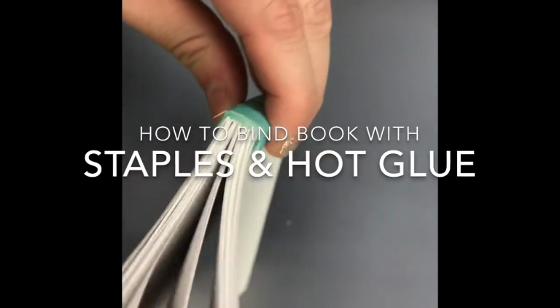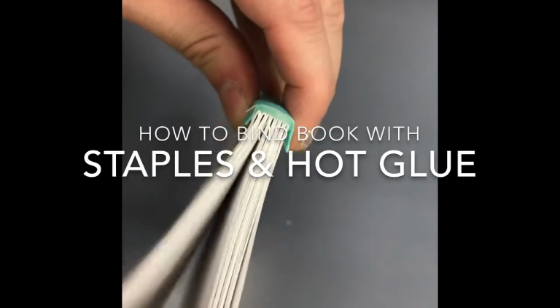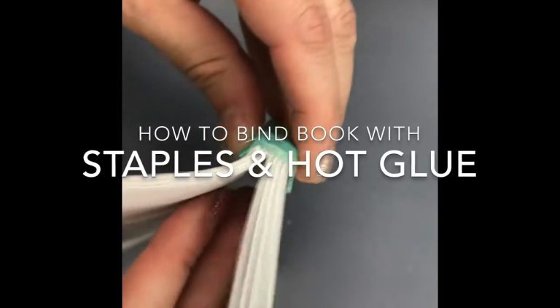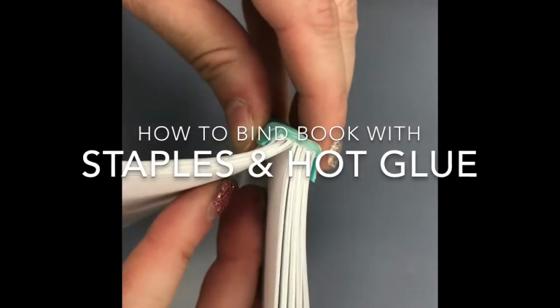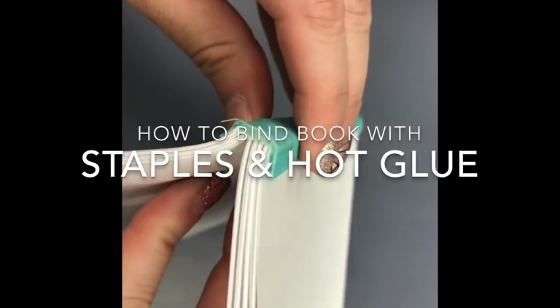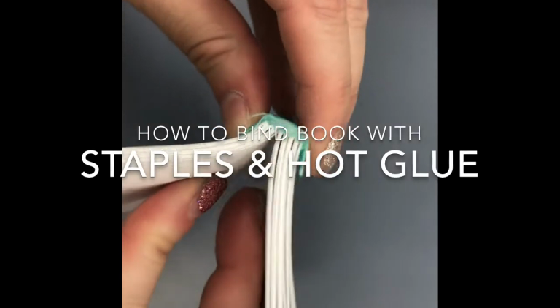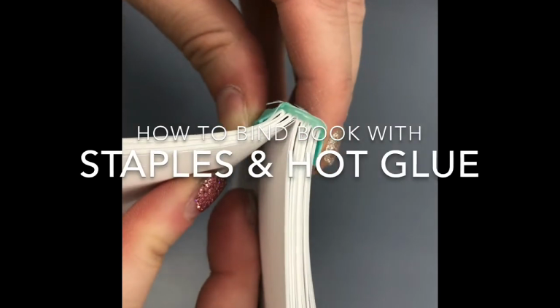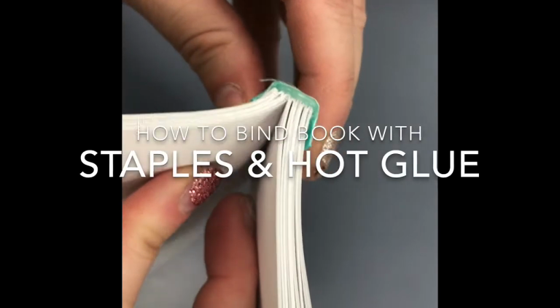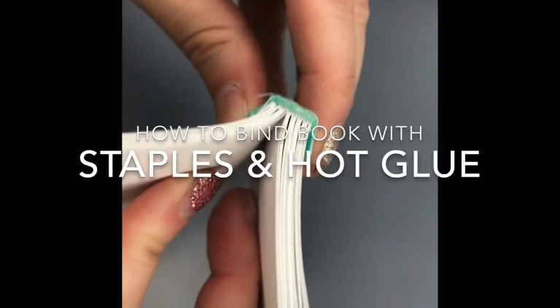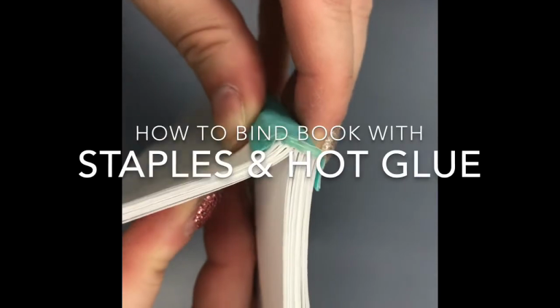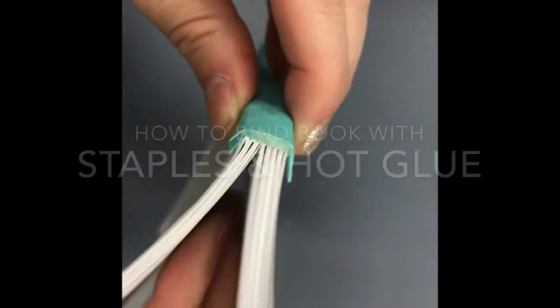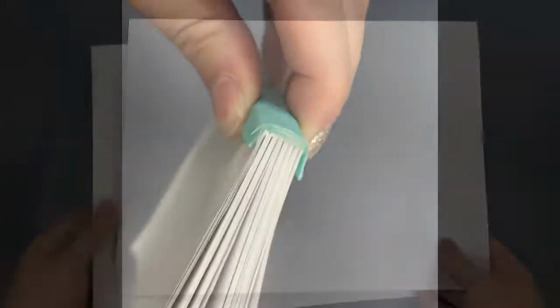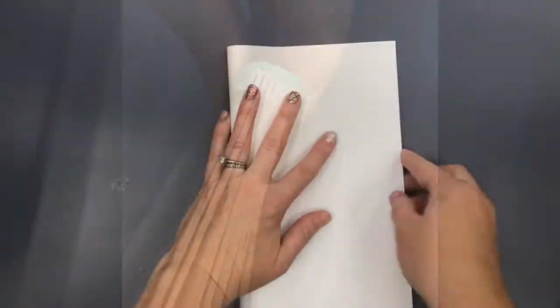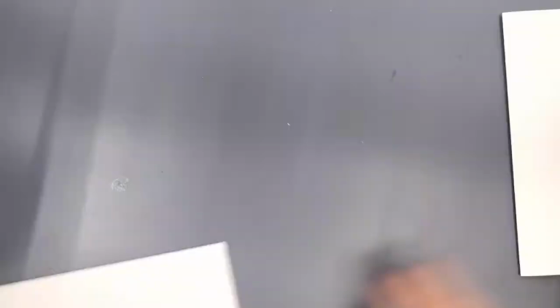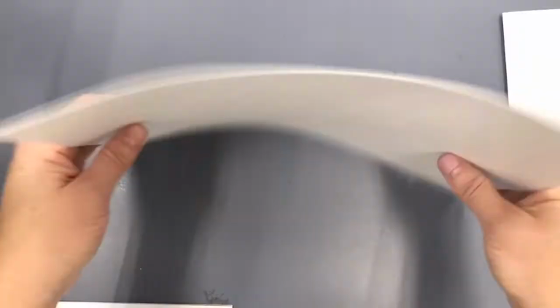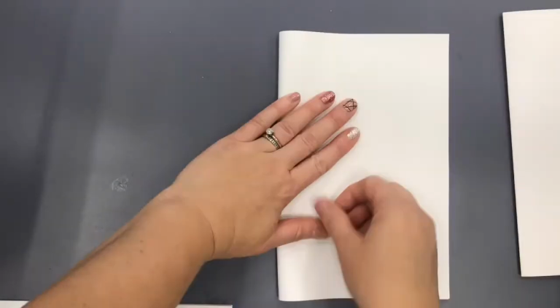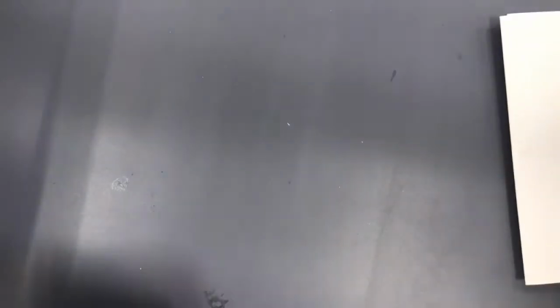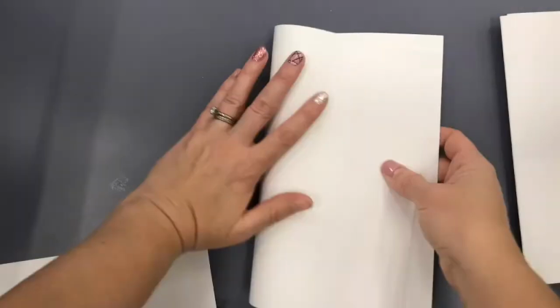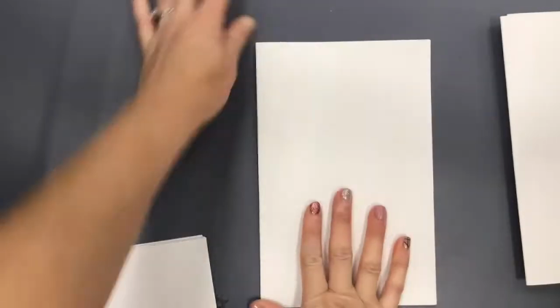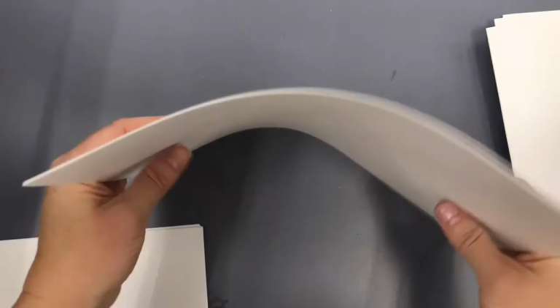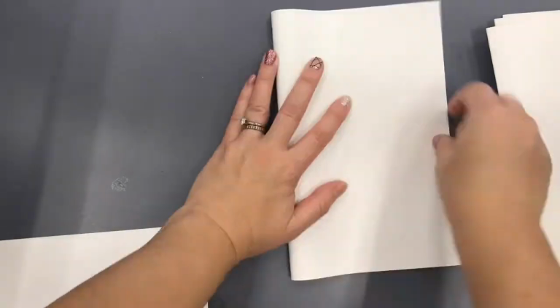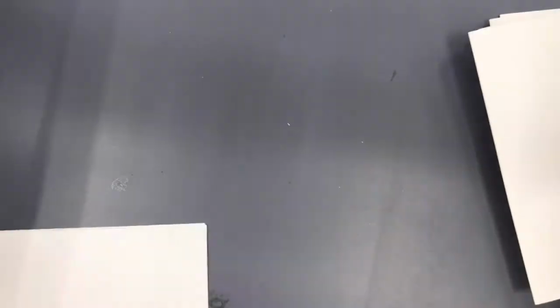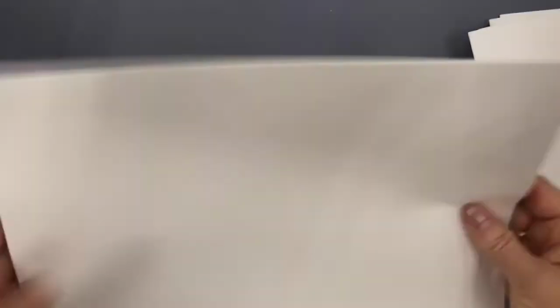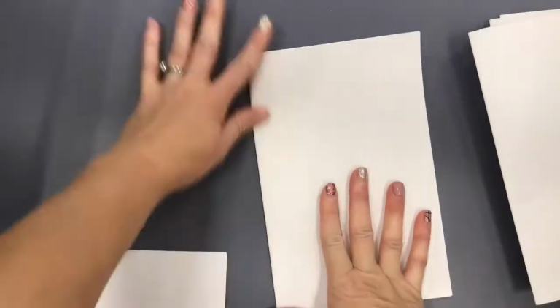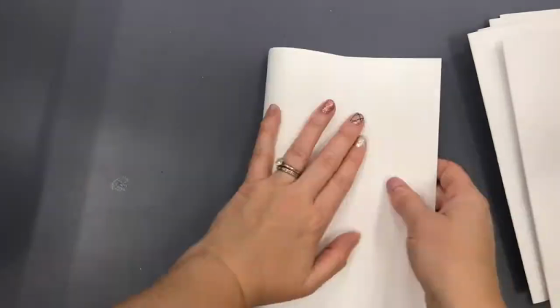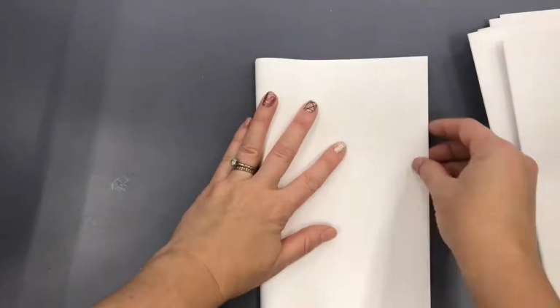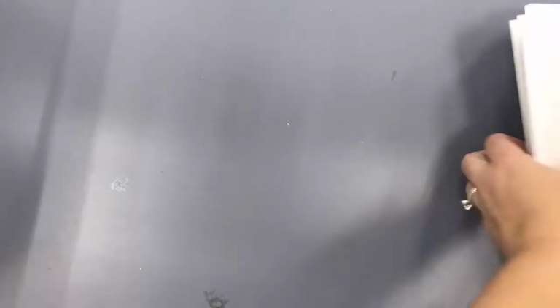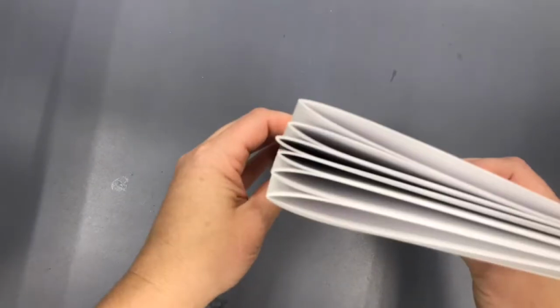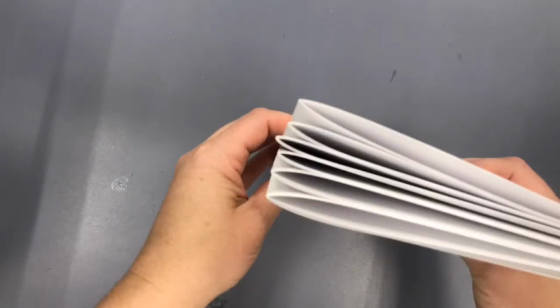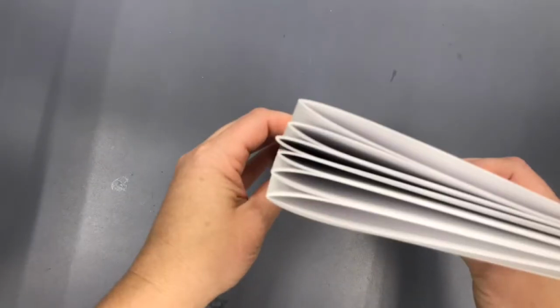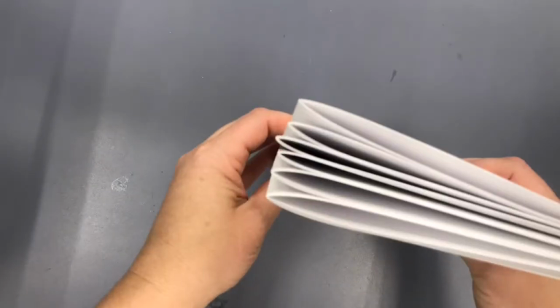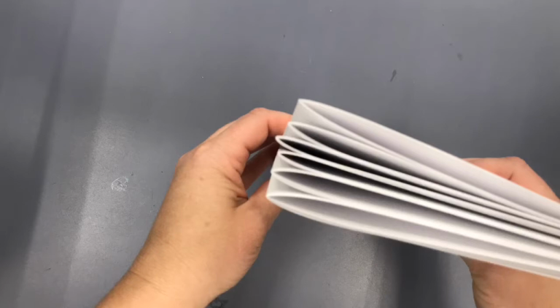You'll notice here that the book is divided into sections of pages, so the first thing you really need to do is to make those sections. You'll start by folding papers in half. Make sure that you have a consistent amount of pages in each group — I used five sheets of paper in each section.